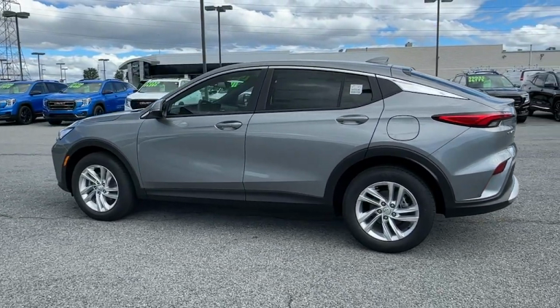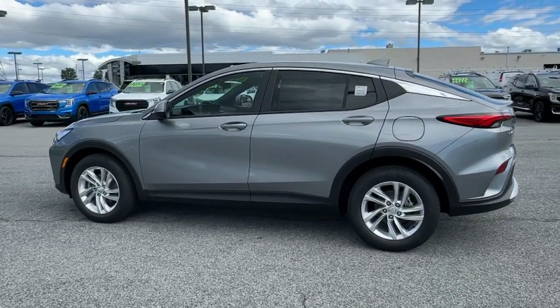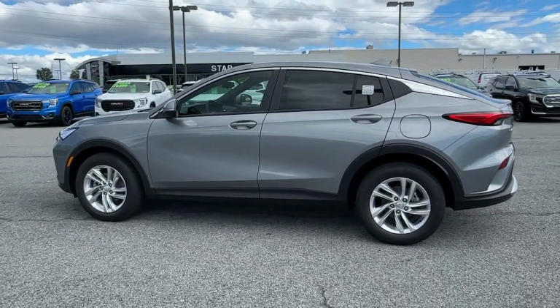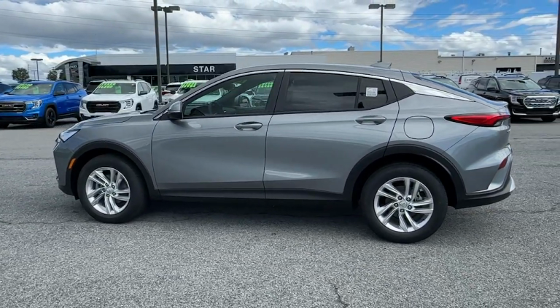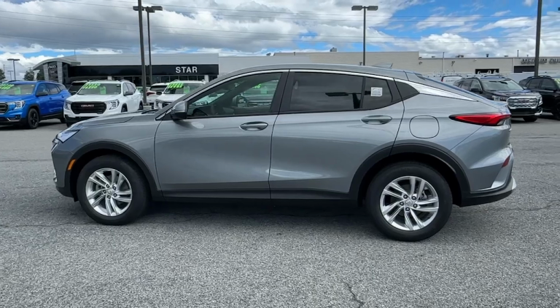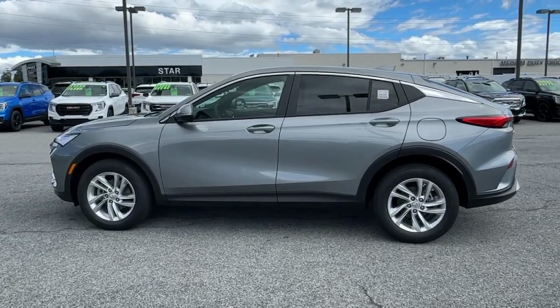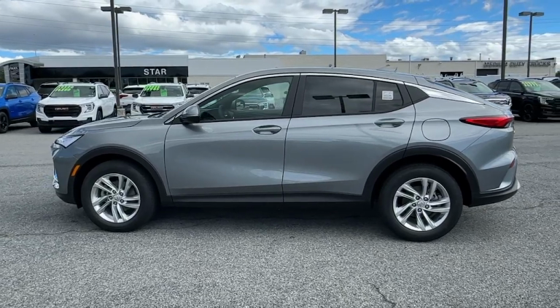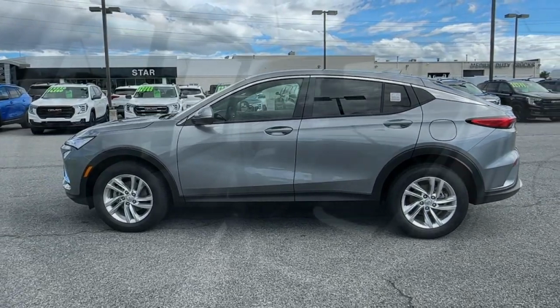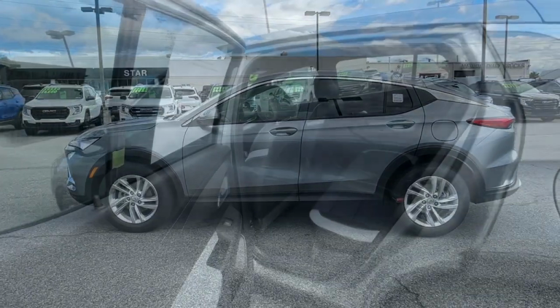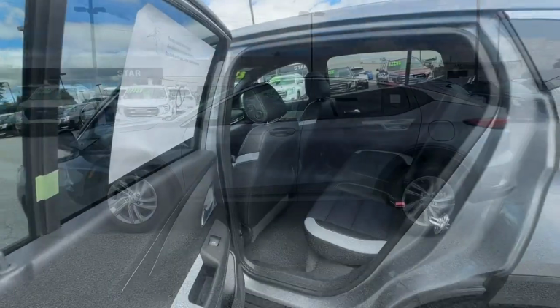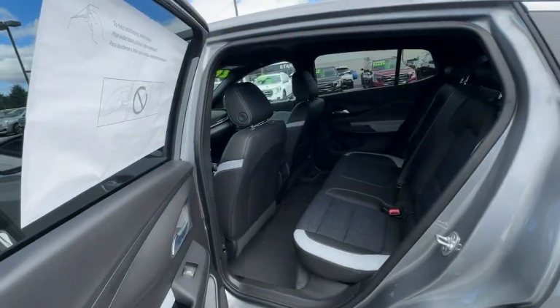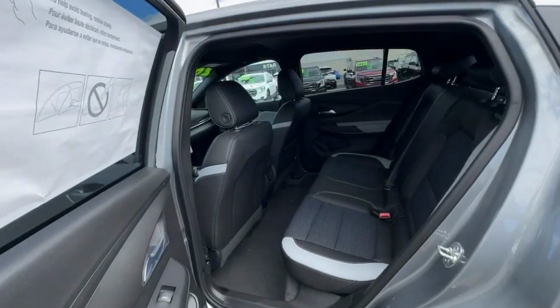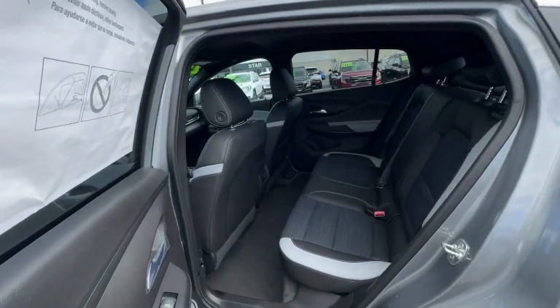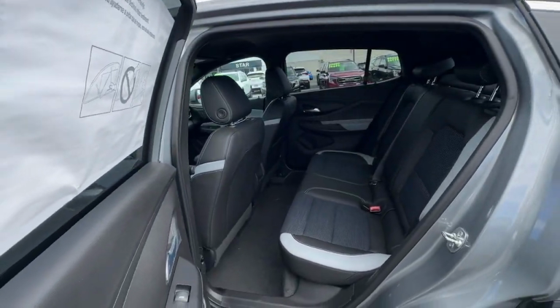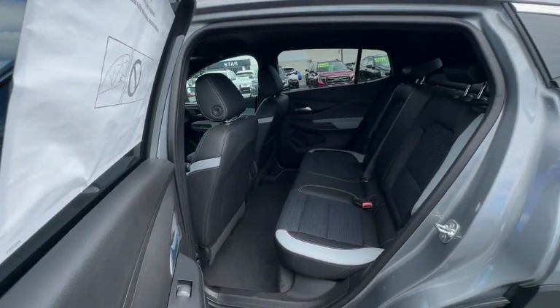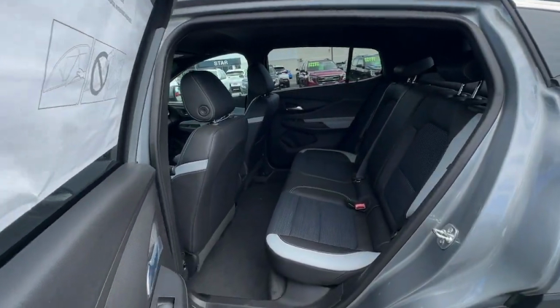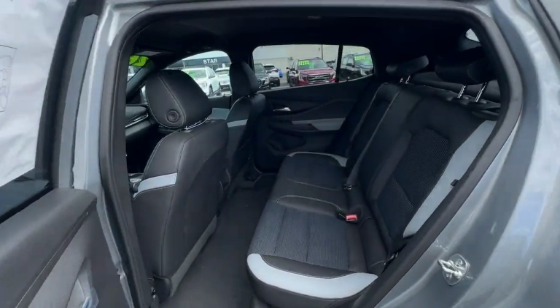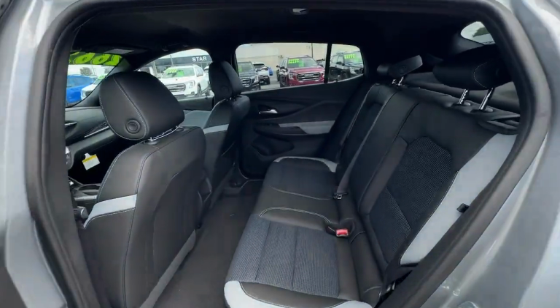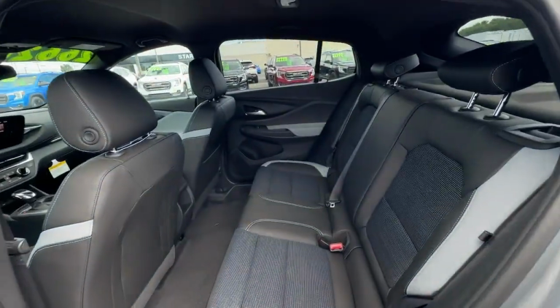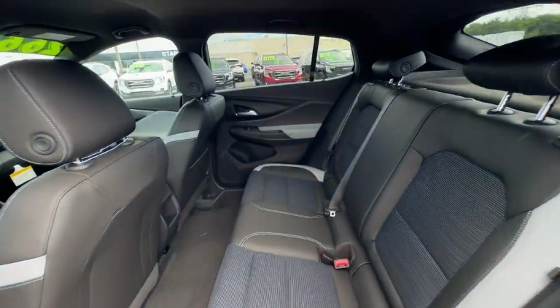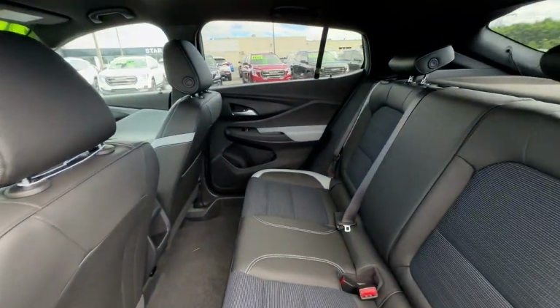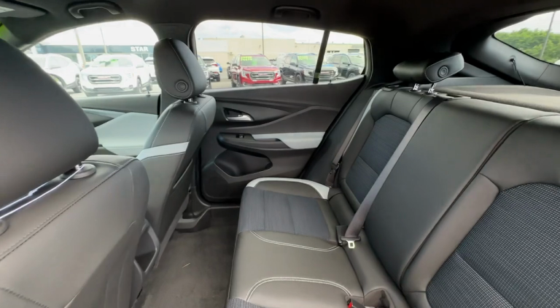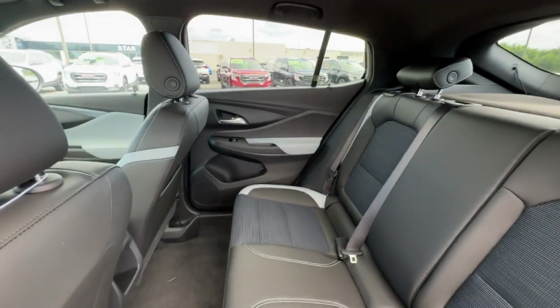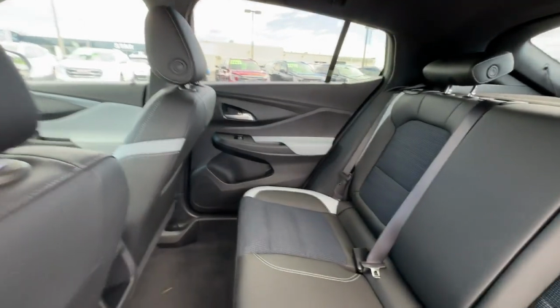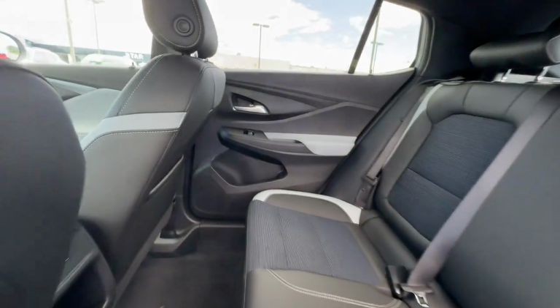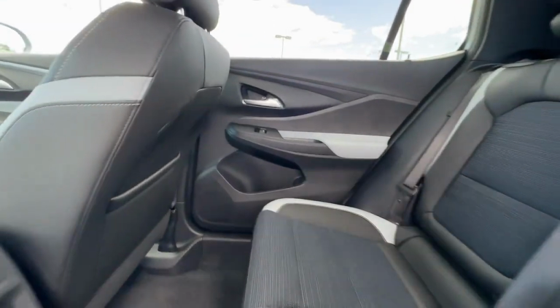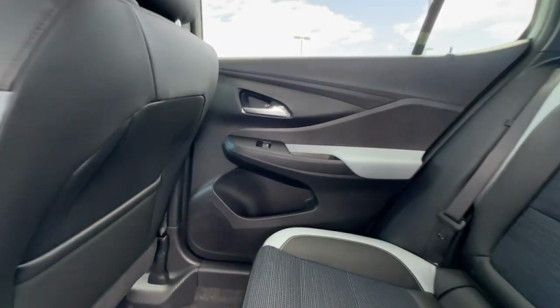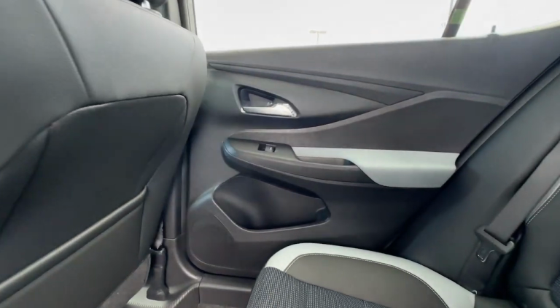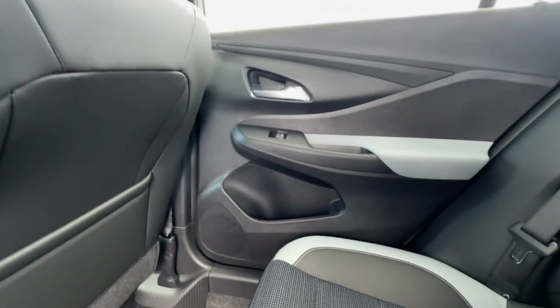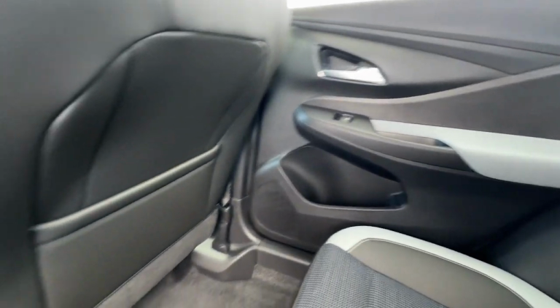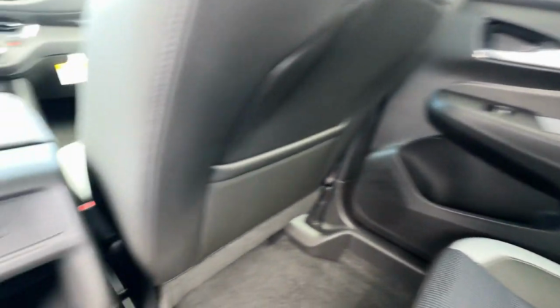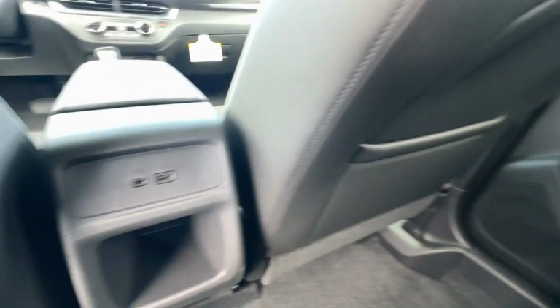Premium styling meets practical affordability in this good-looking InVista. See for yourself when you take it out for a test drive. Our professional staff looks forward to giving you excellent service.